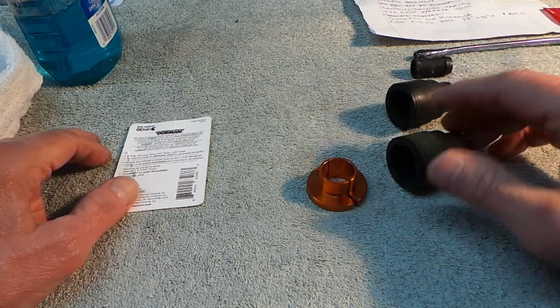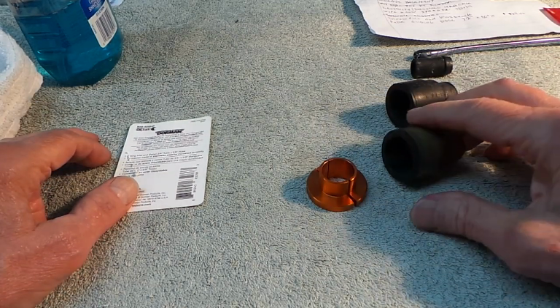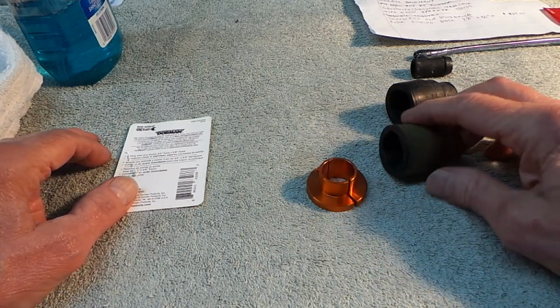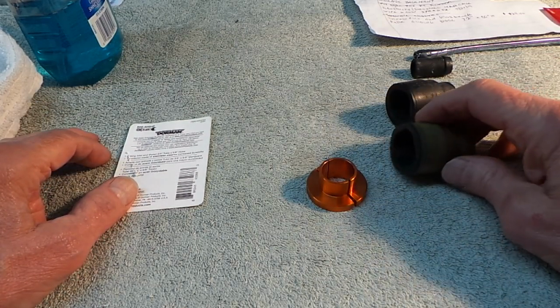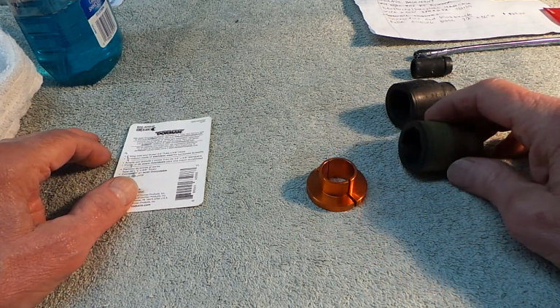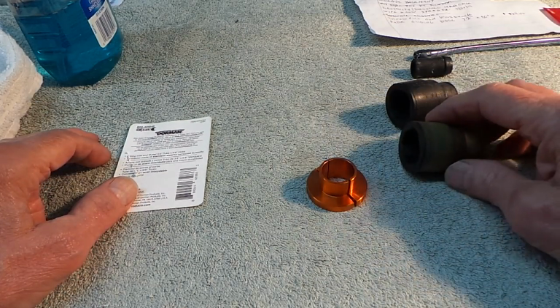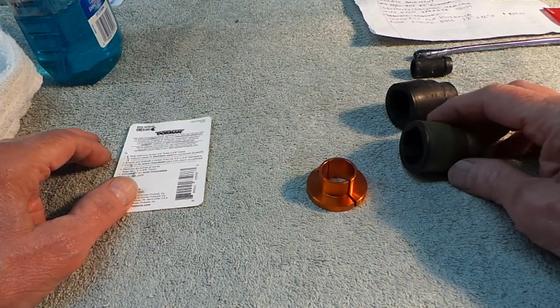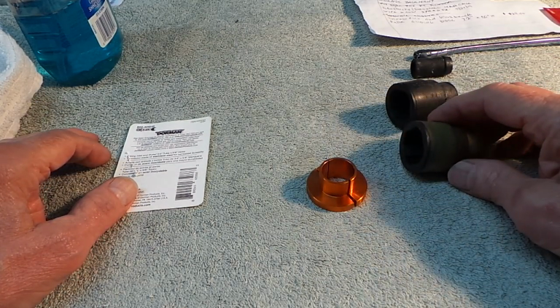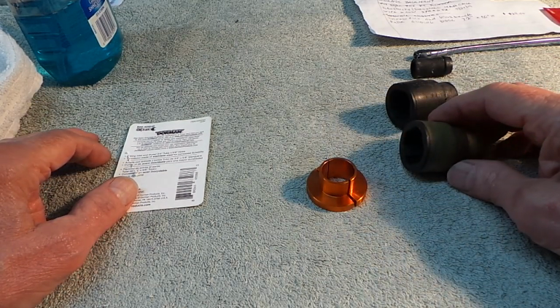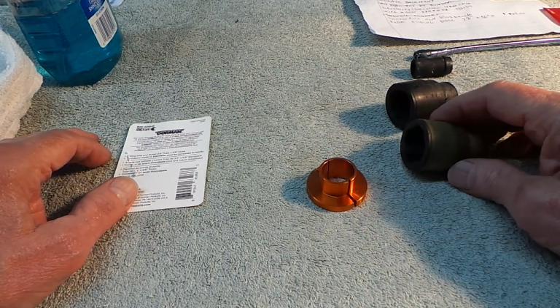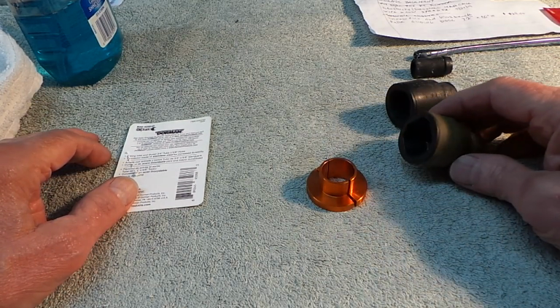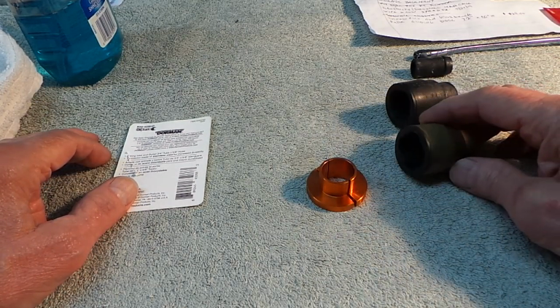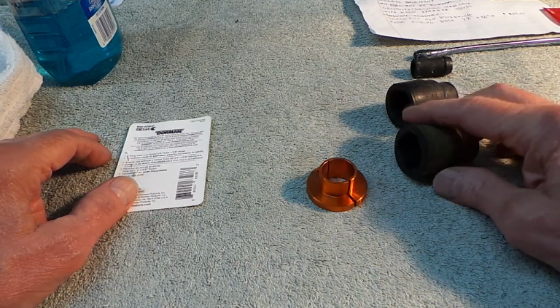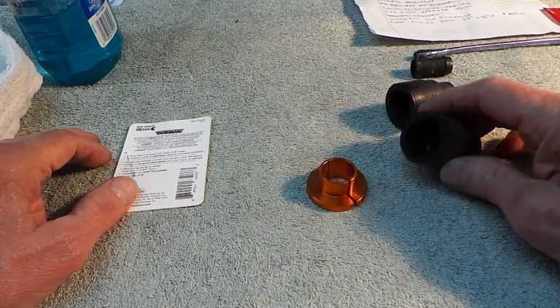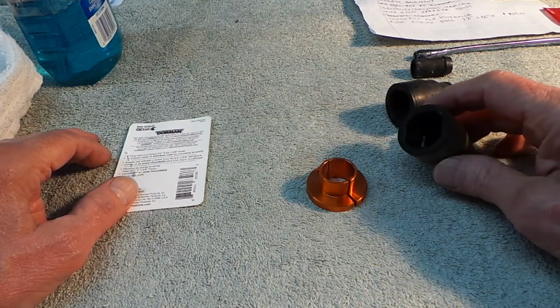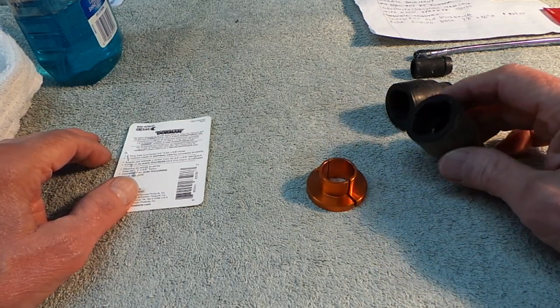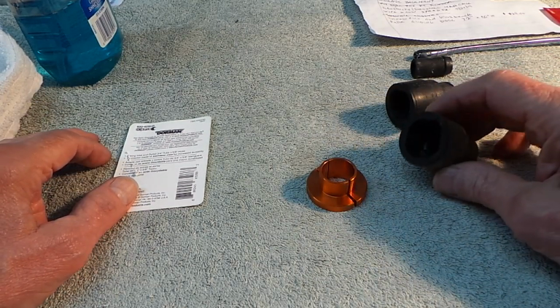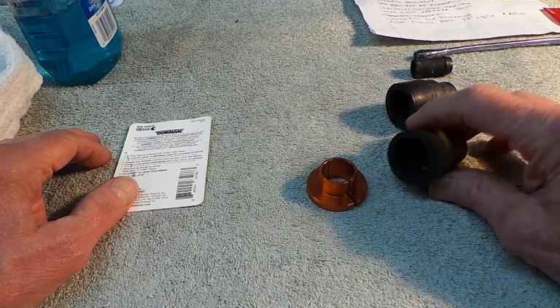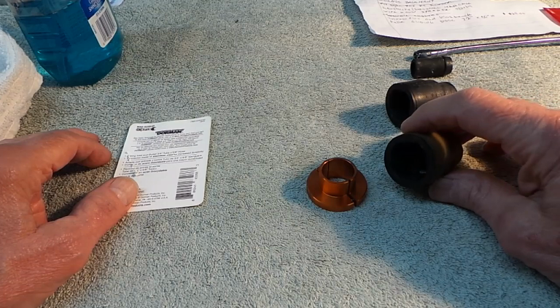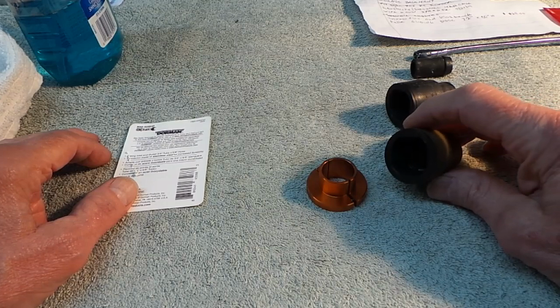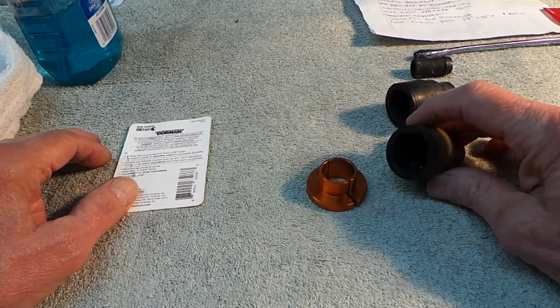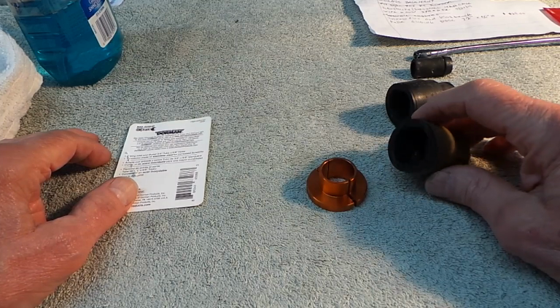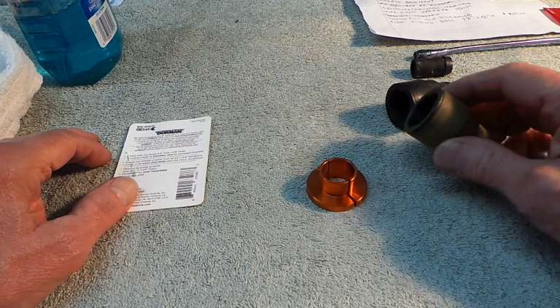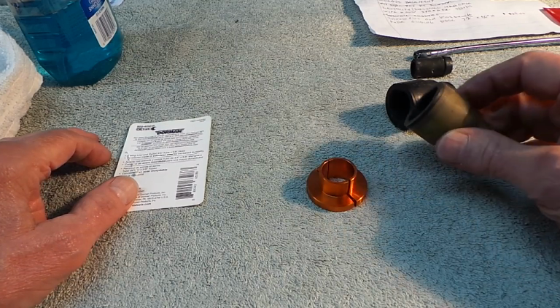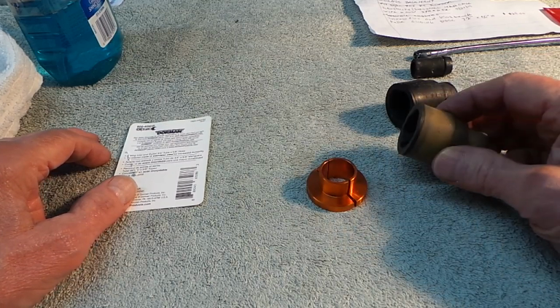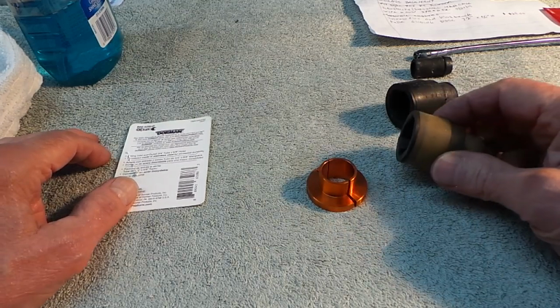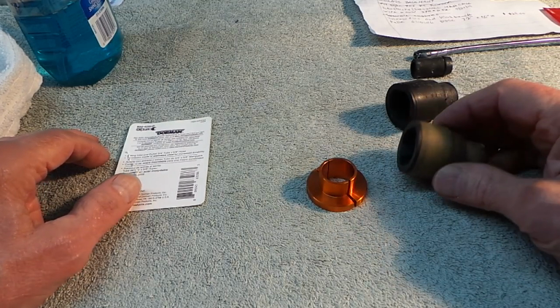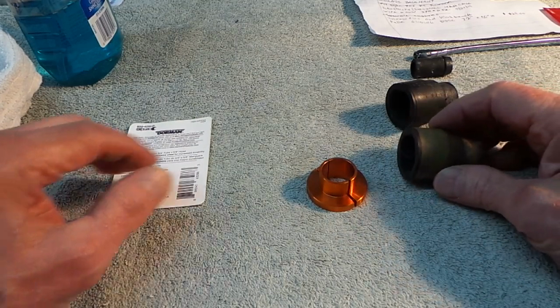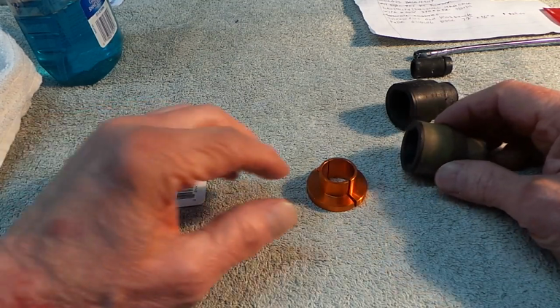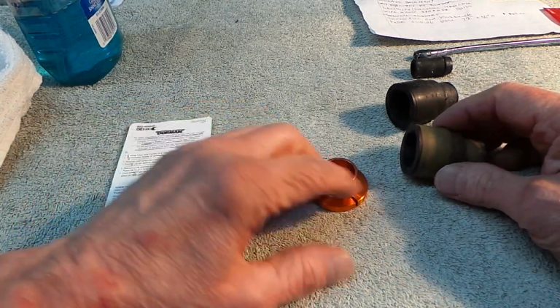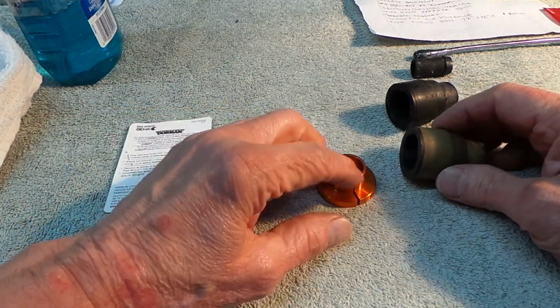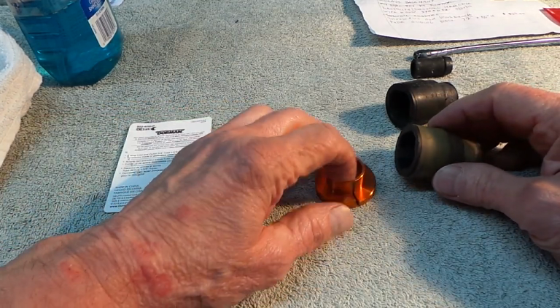My vehicle is a 2003, so we're looking at almost 20 years old. We've got a lot of corrosion, dirt, et cetera. When you go shopping for the disconnect tool, they have plastic ones — I would not buy the plastic ones. Buy the one that's made out of metal.